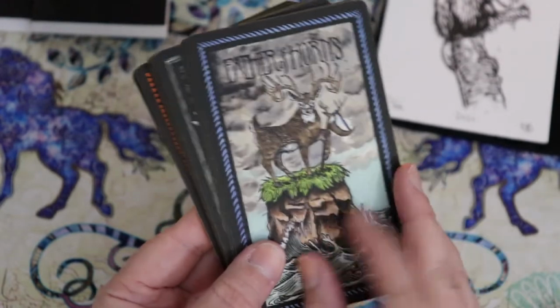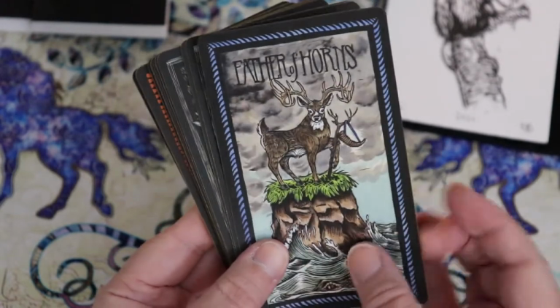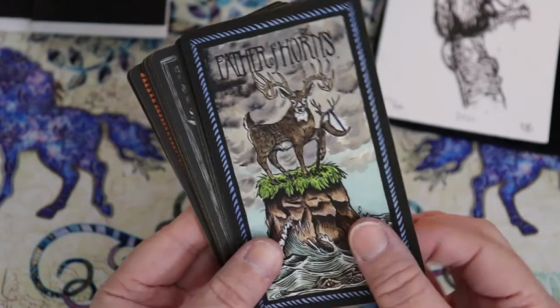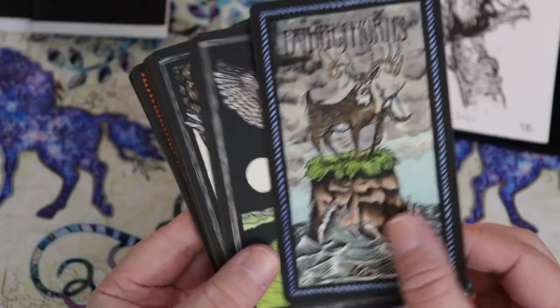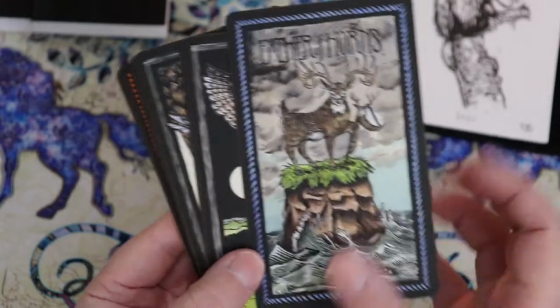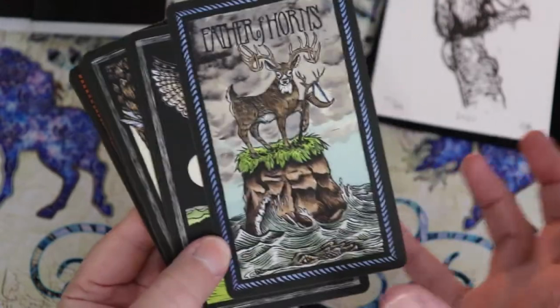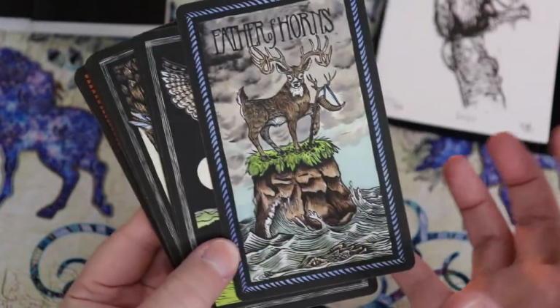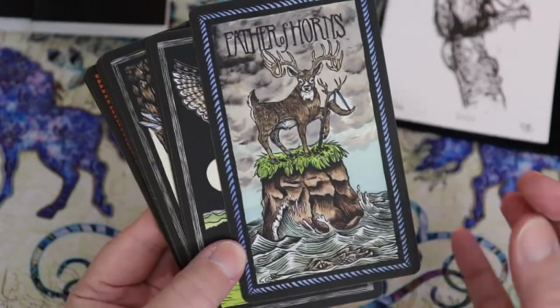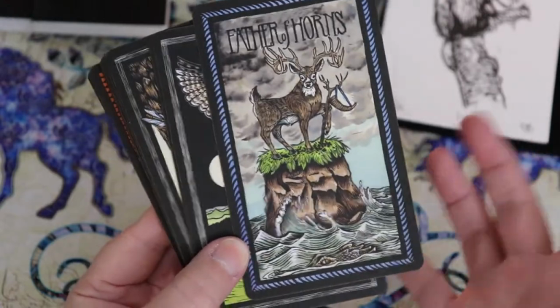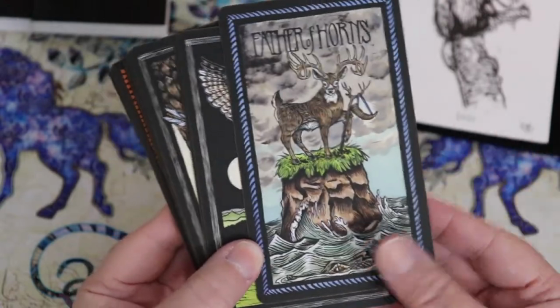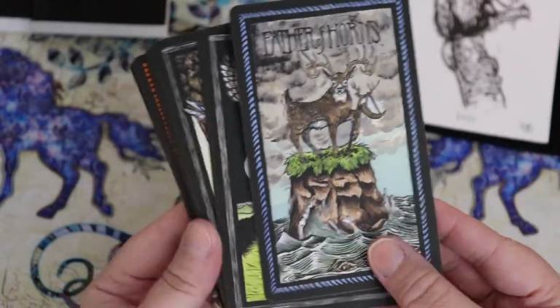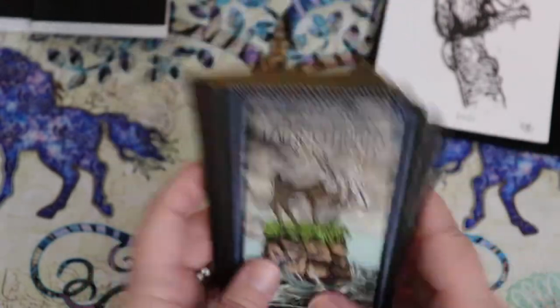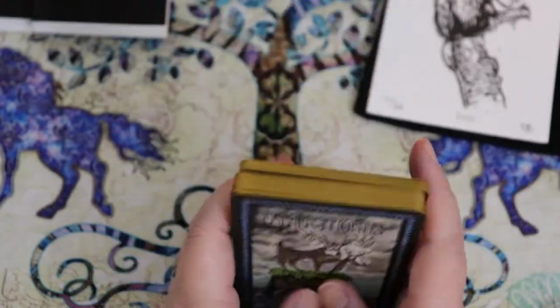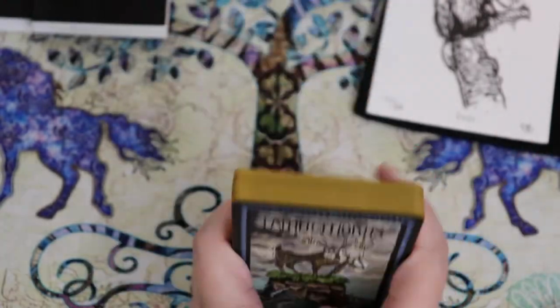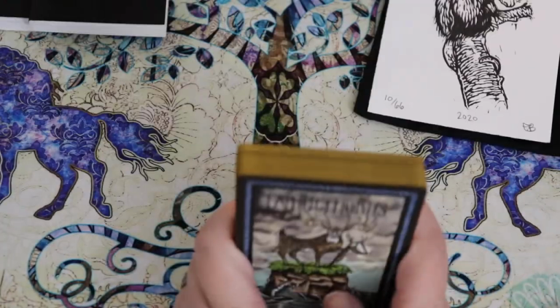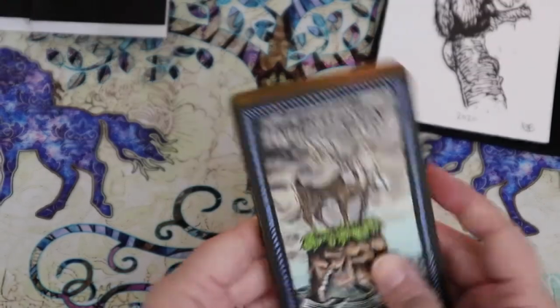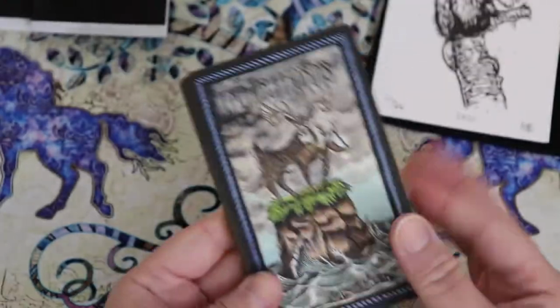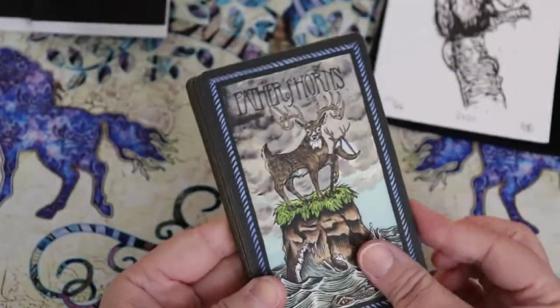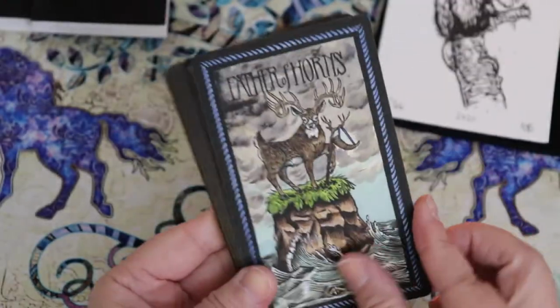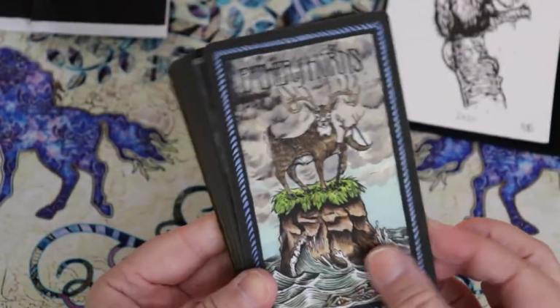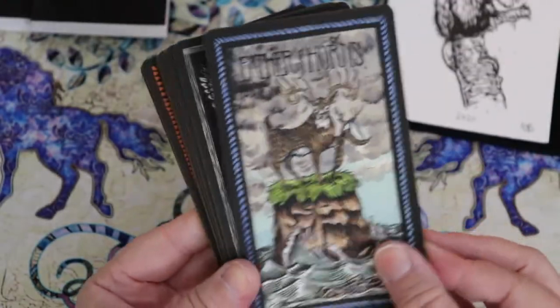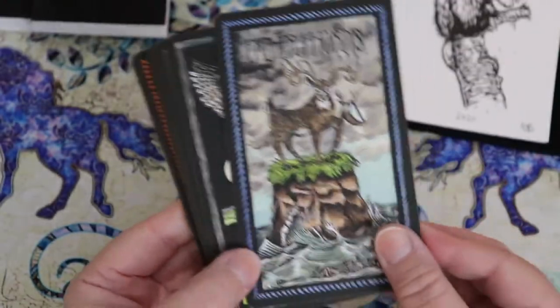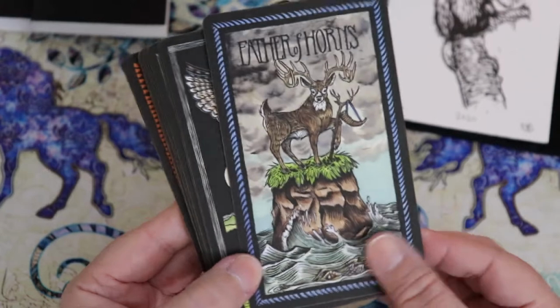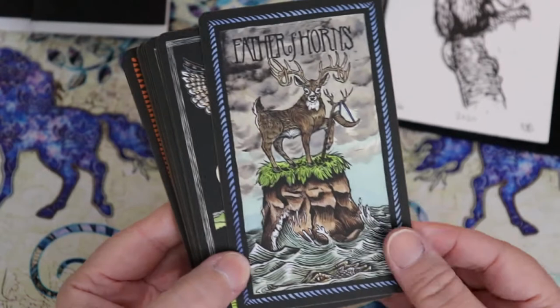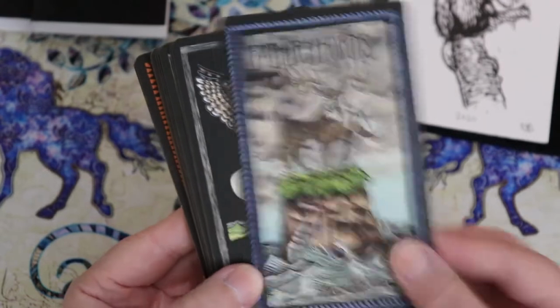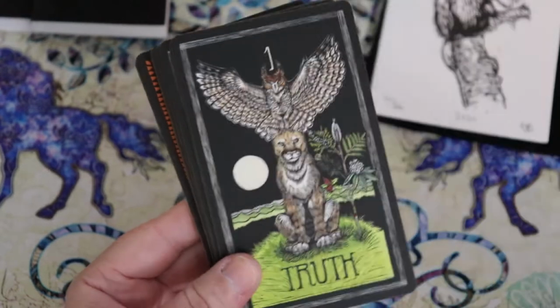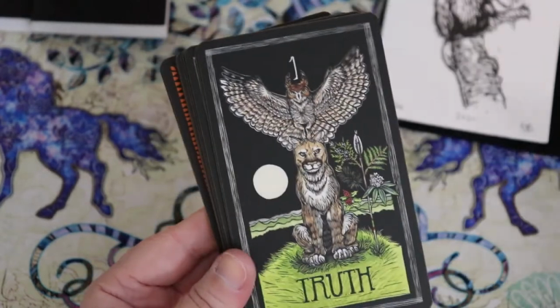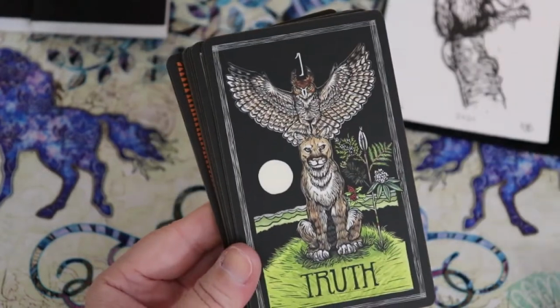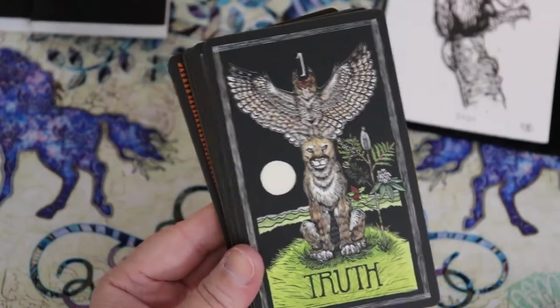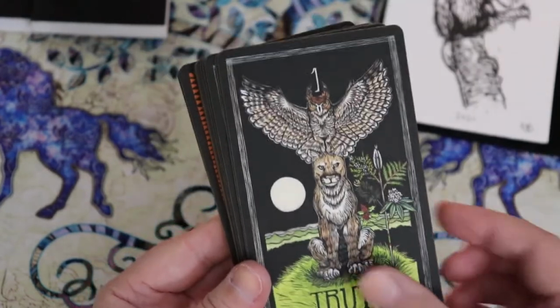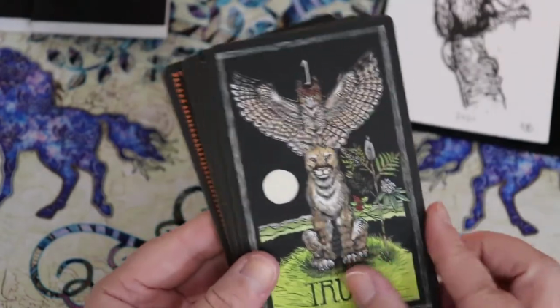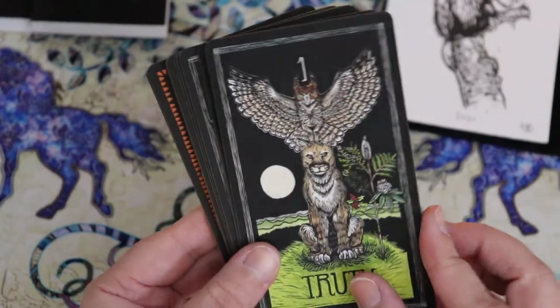I'm really loving this size, and I feel like I'm going to reach for this deck more because I'm not going to have it in that big fancy box. It sounds silly, but it's probably true.